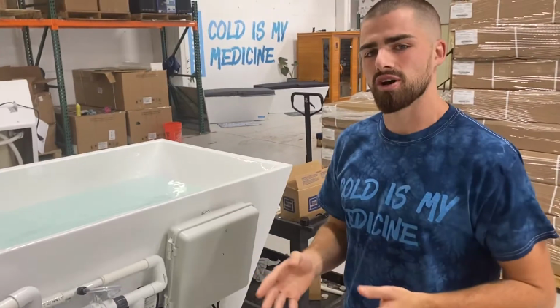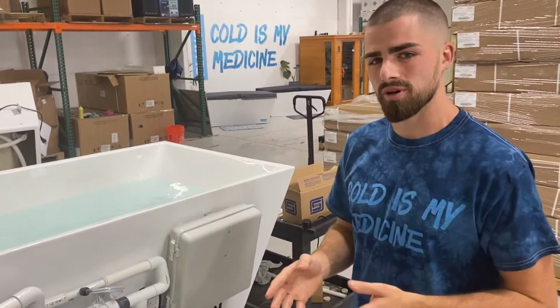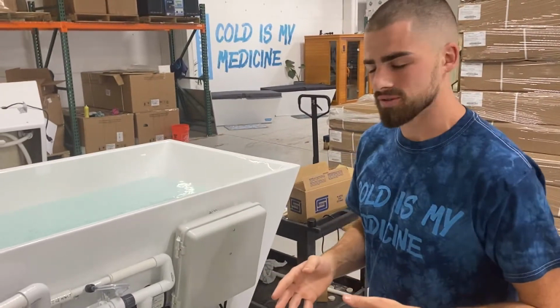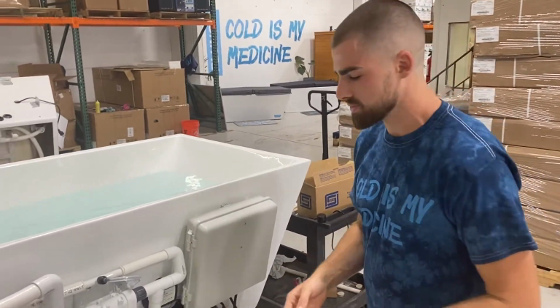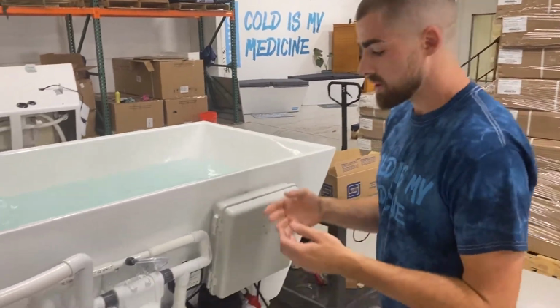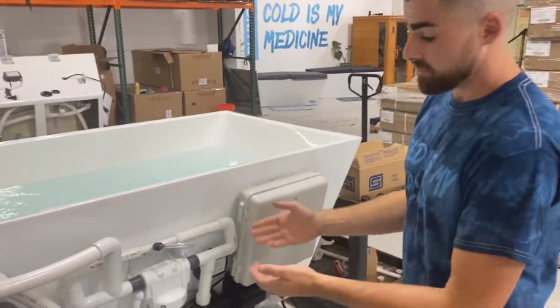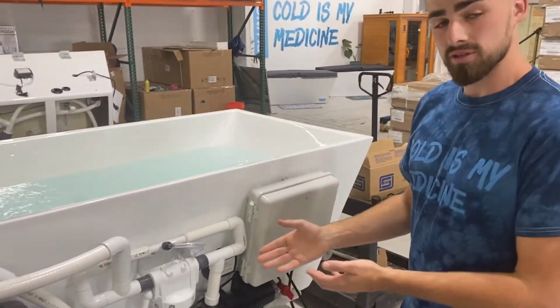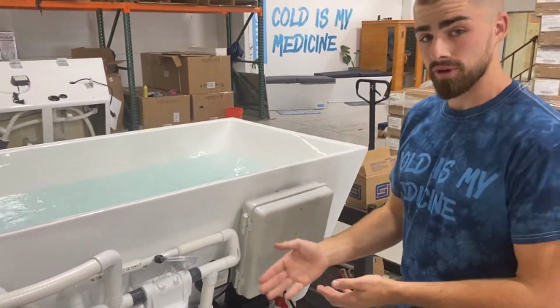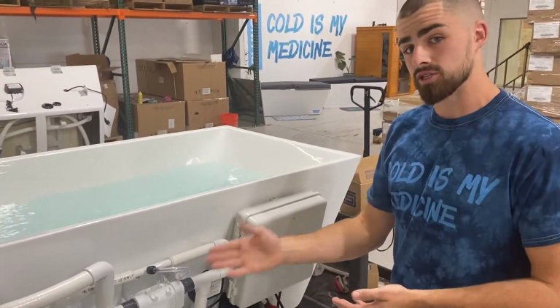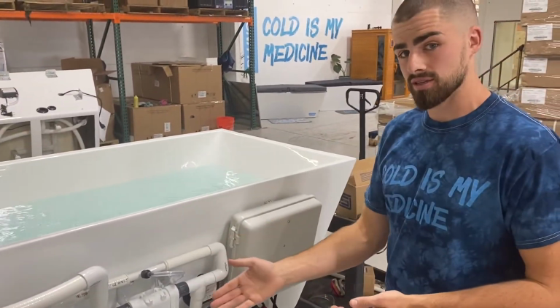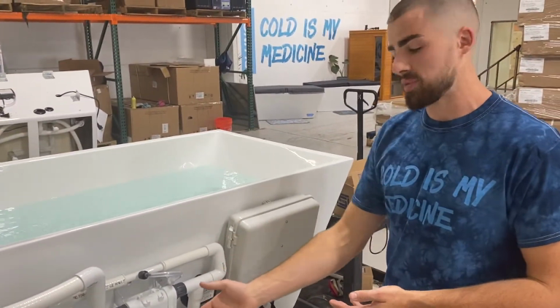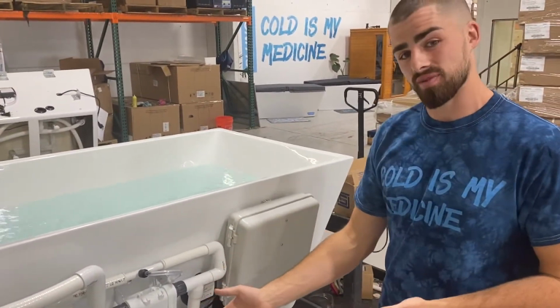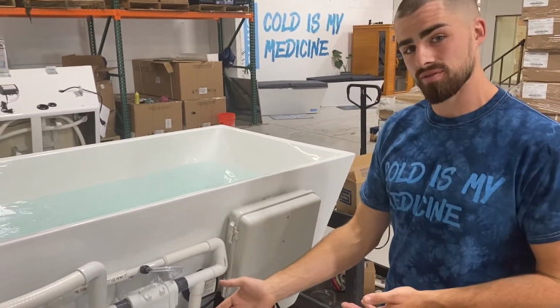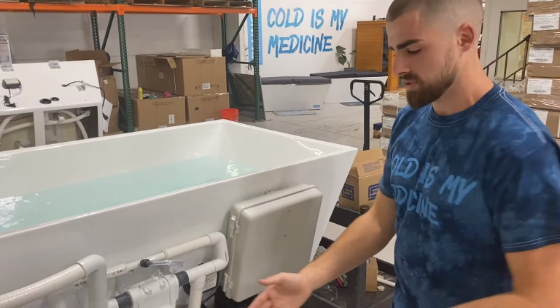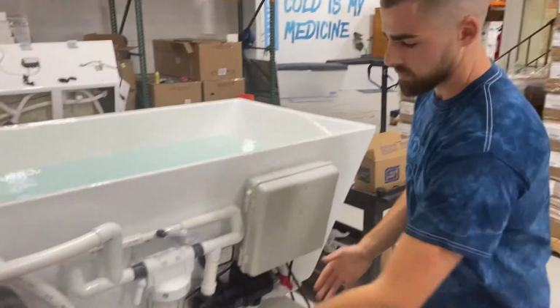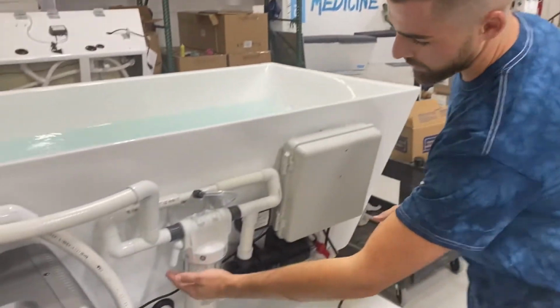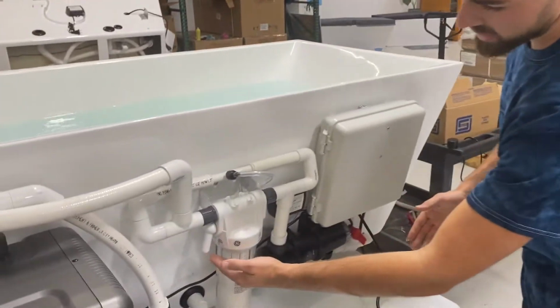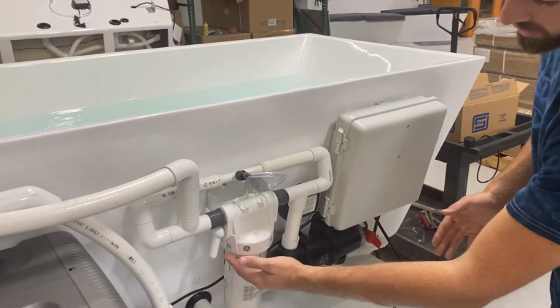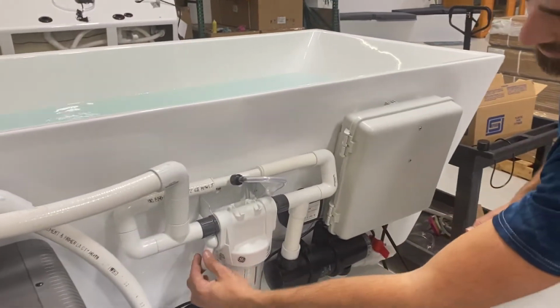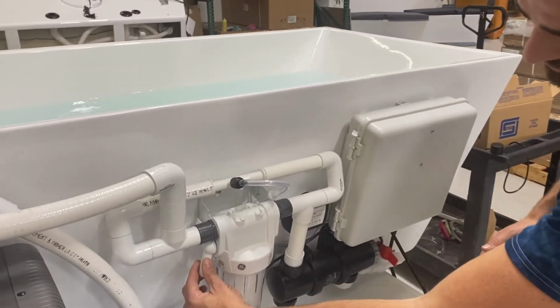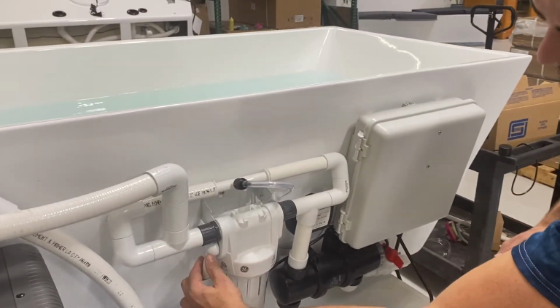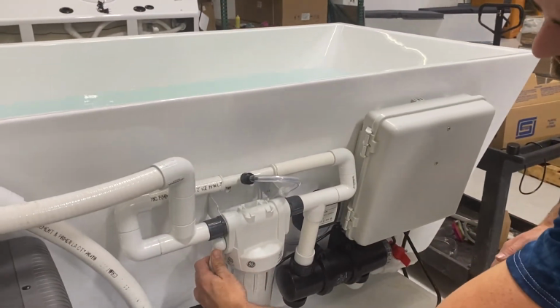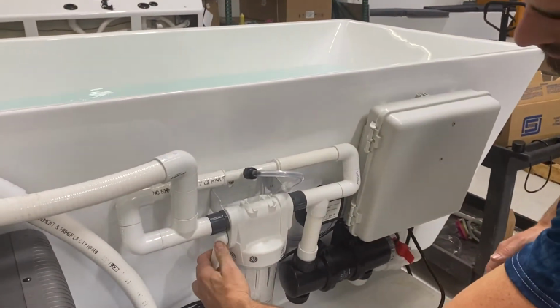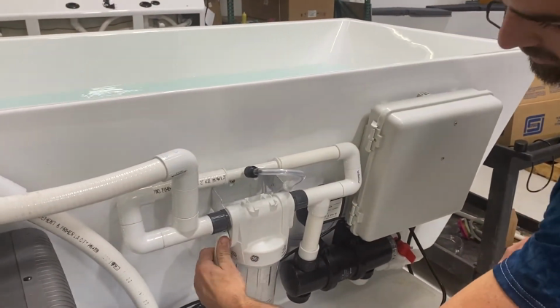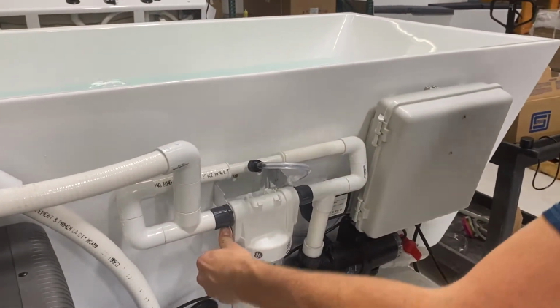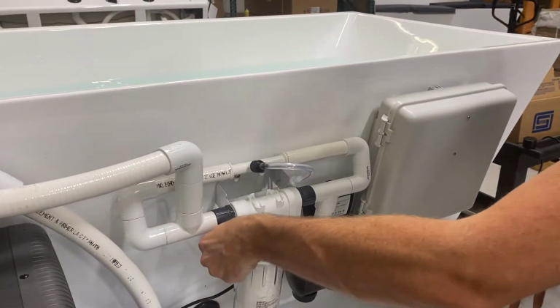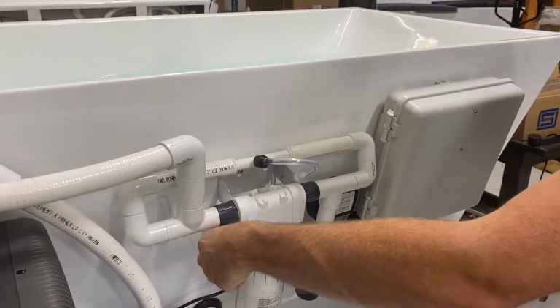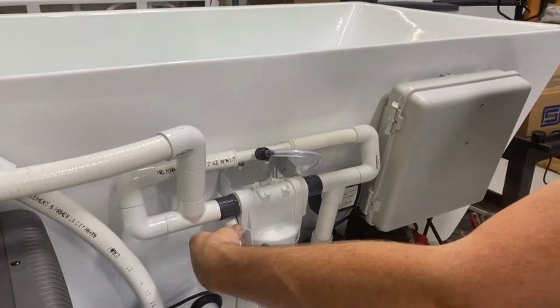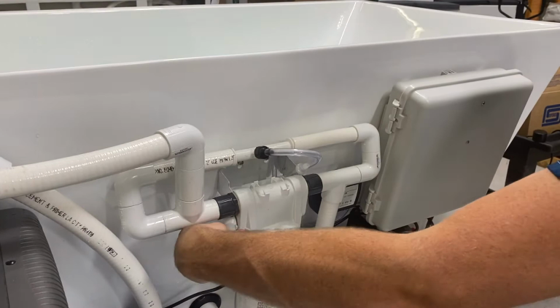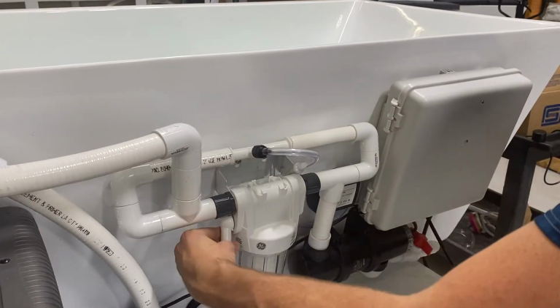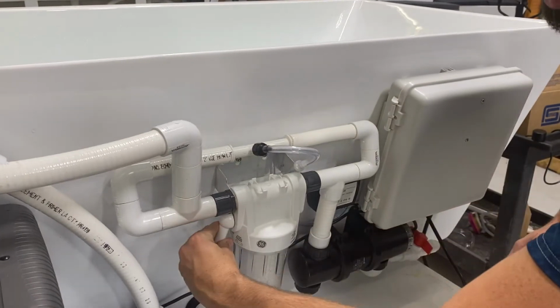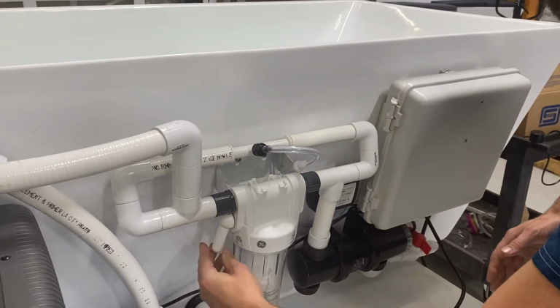Solving flow issues. First, we're going to address our bypass valve. We have our bypass valve right here. We use it for changing our filter. We're going to make sure that it's straight down.